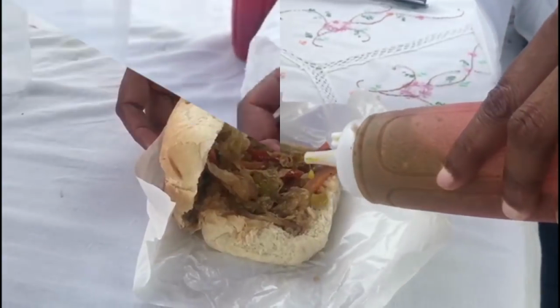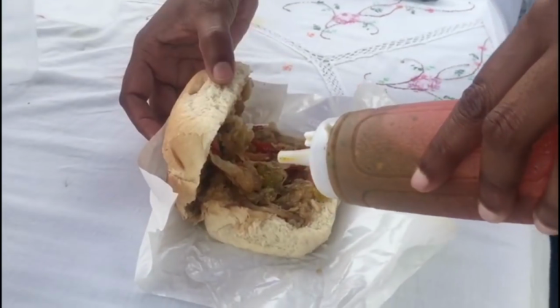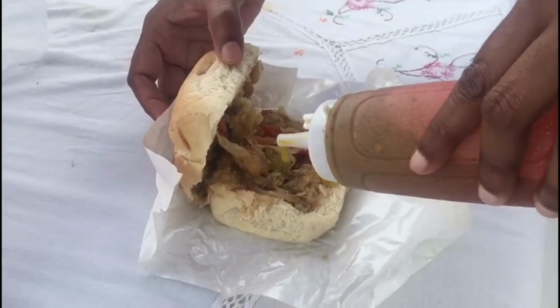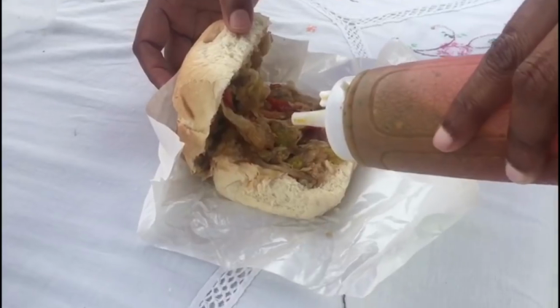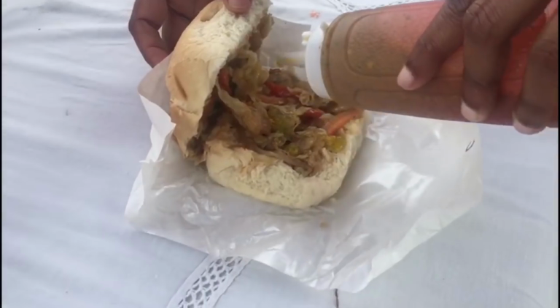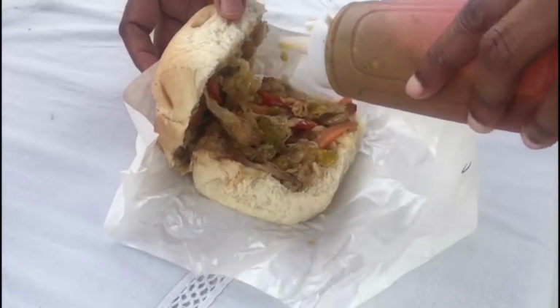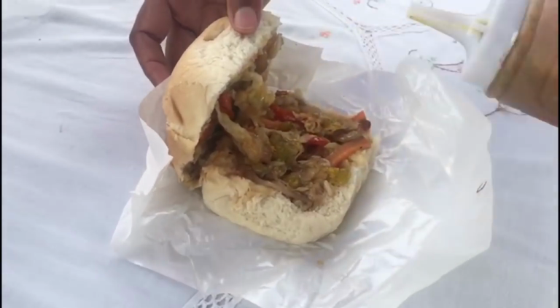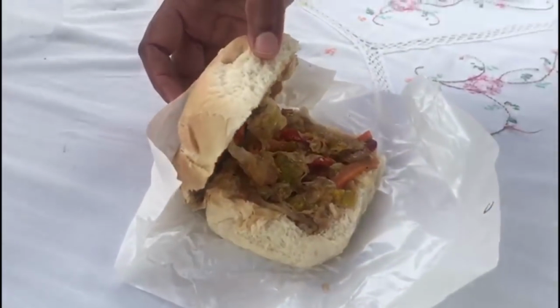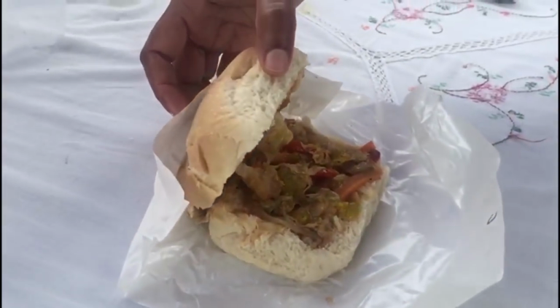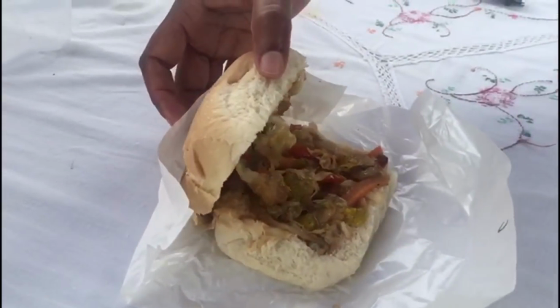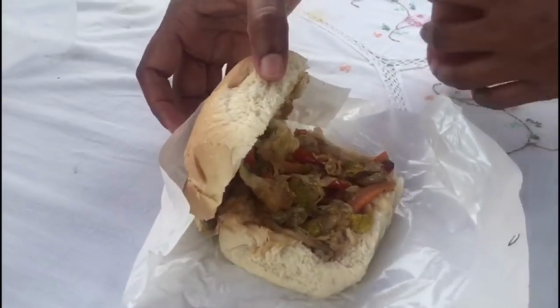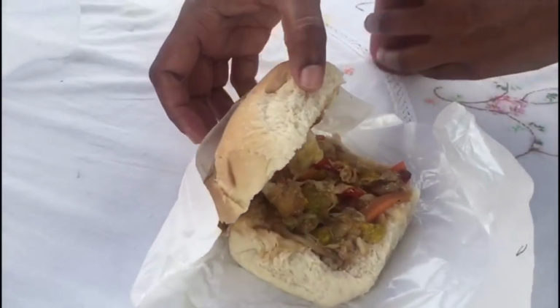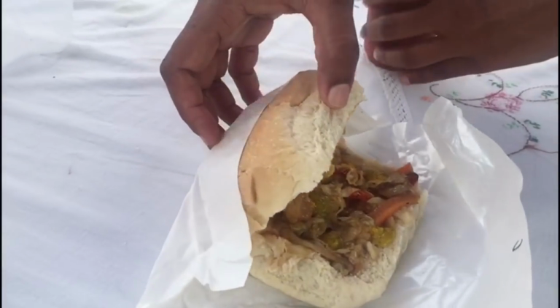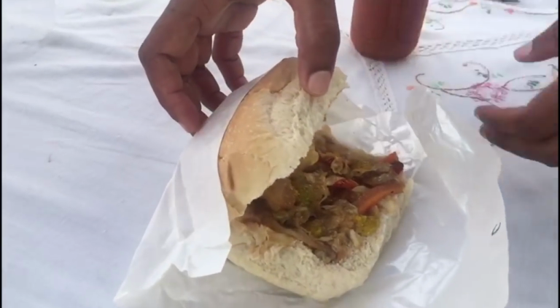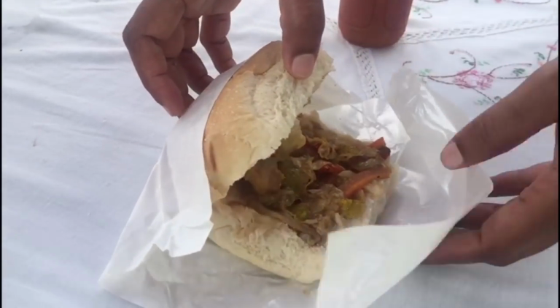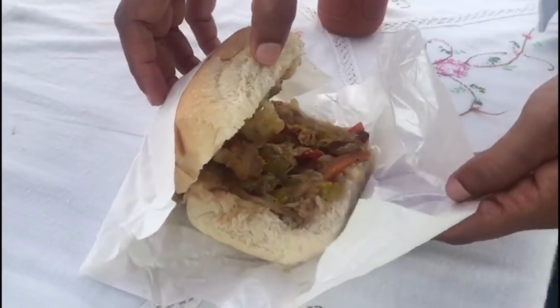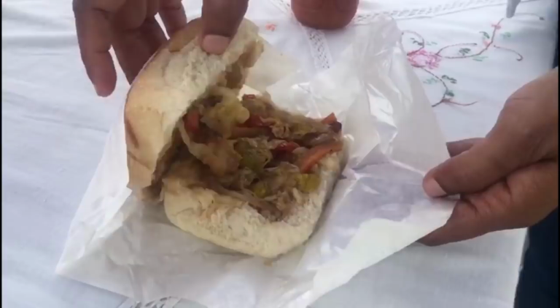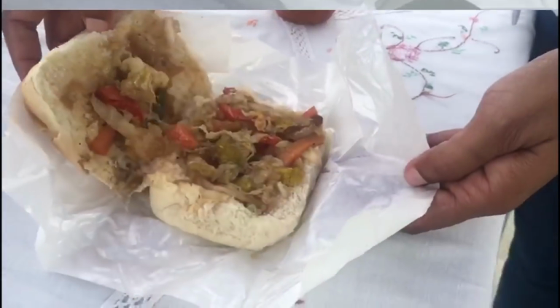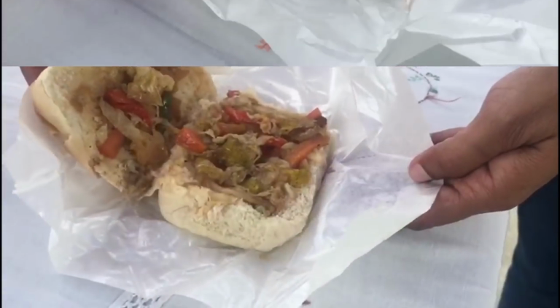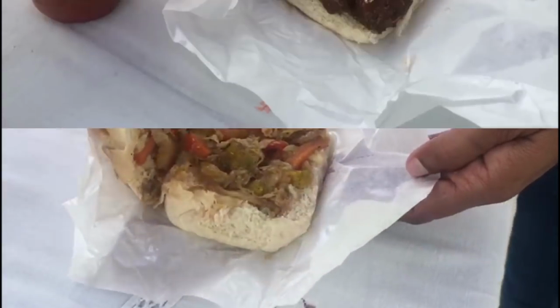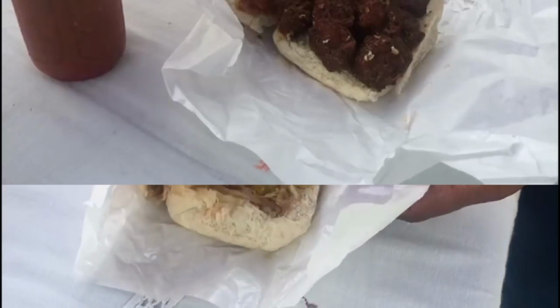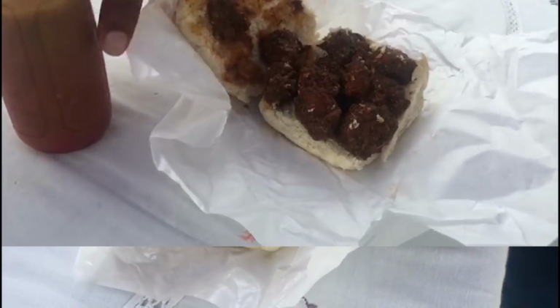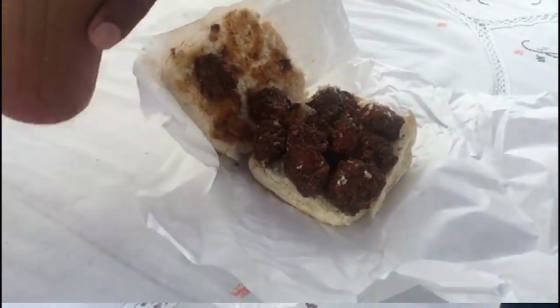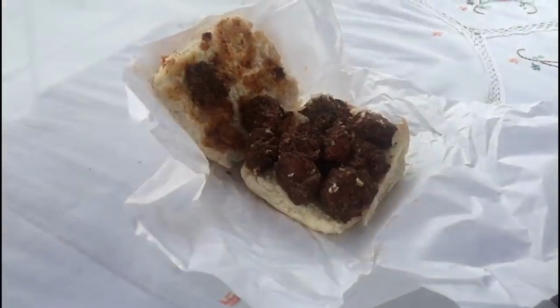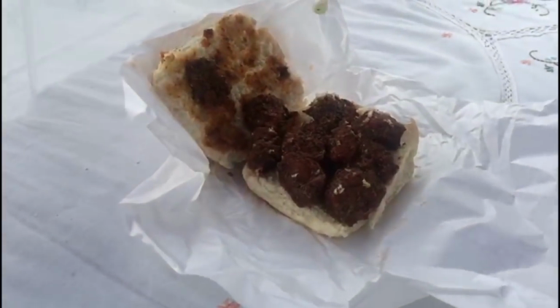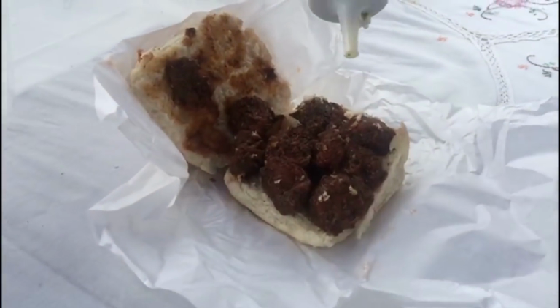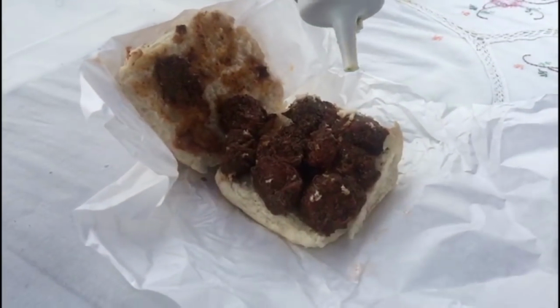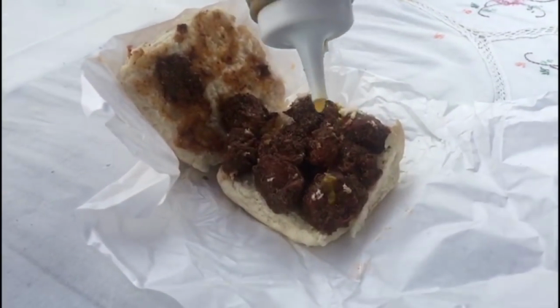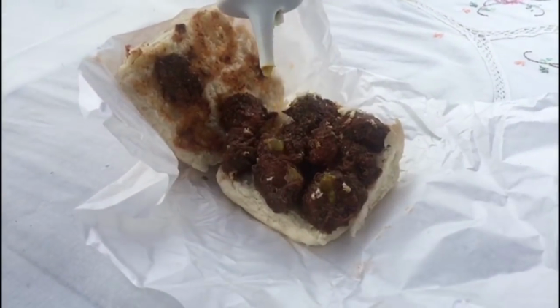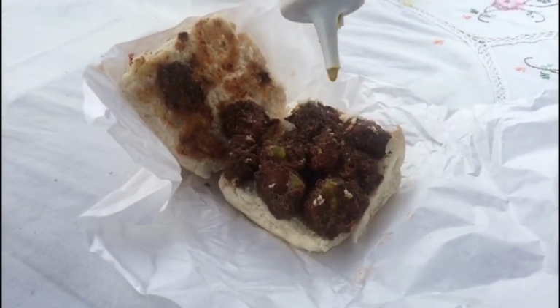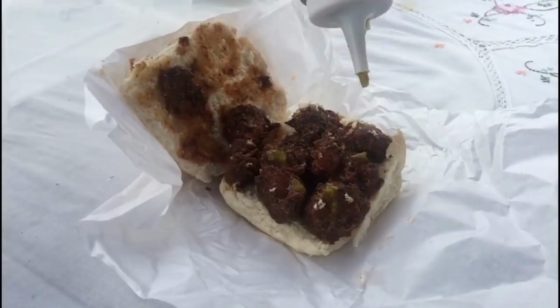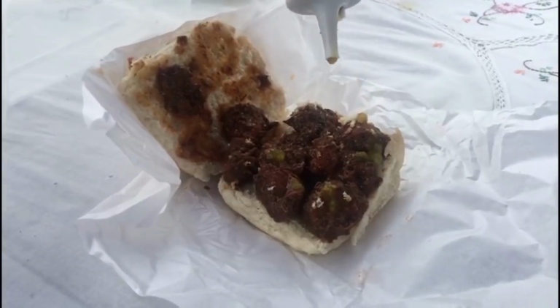Here we have a chowming sandwich — it's a local Trini sandwich. And here is stew chicken with normal hopscotch, a Trini style chicken.